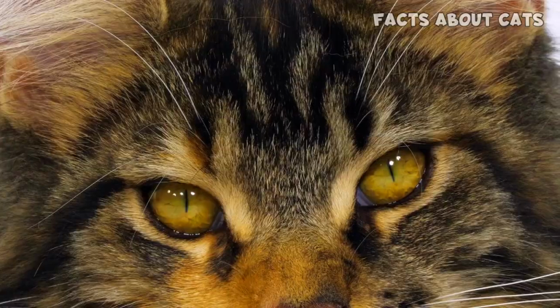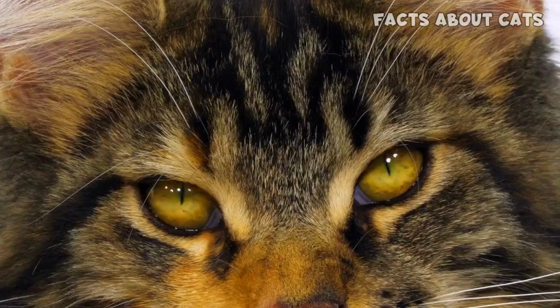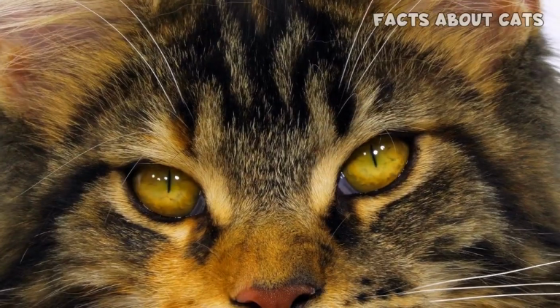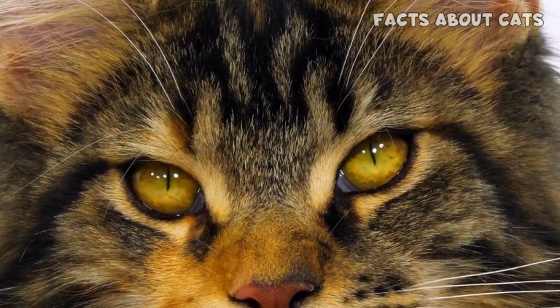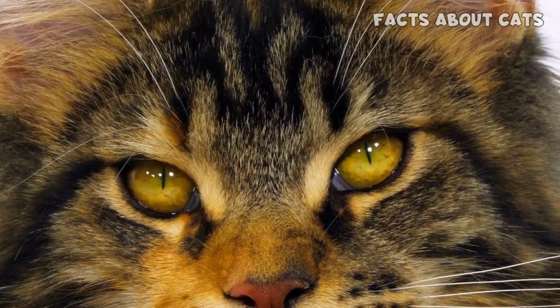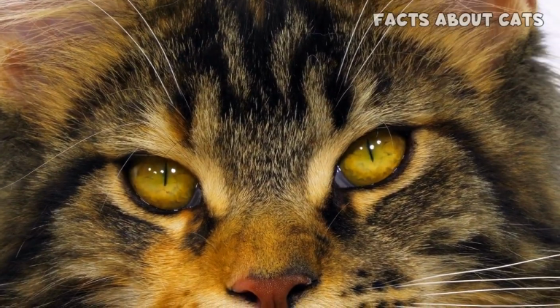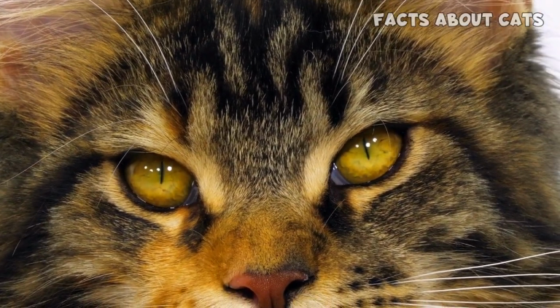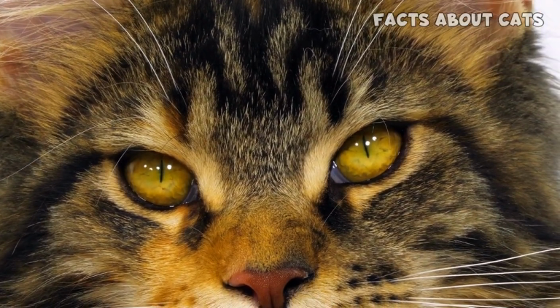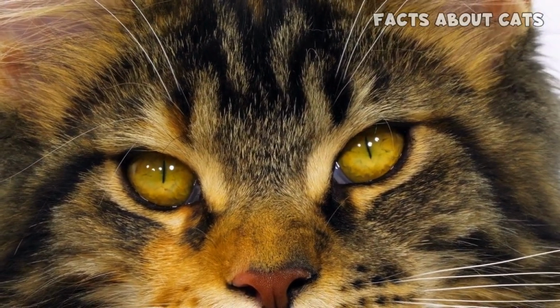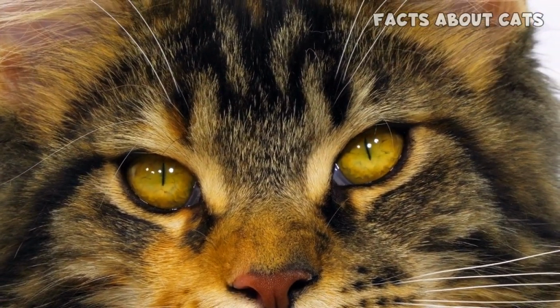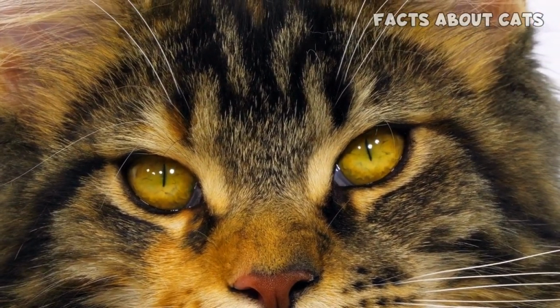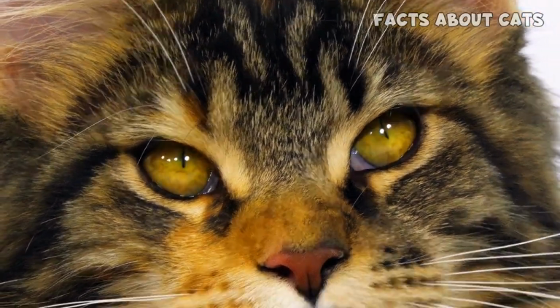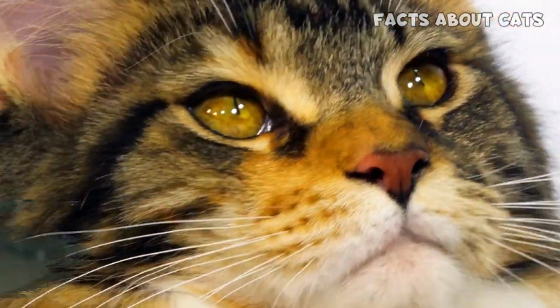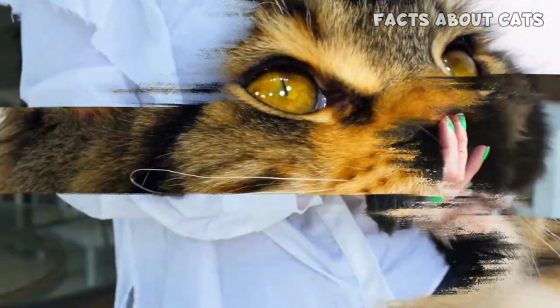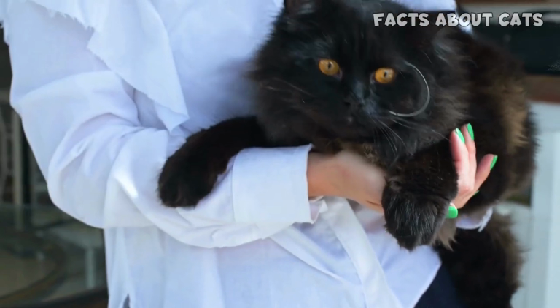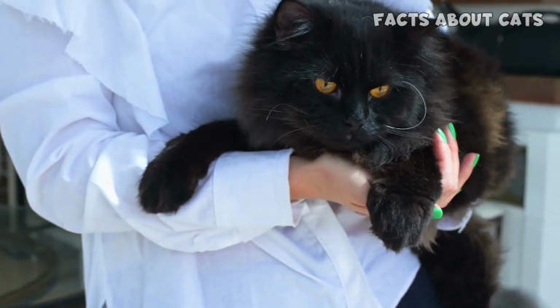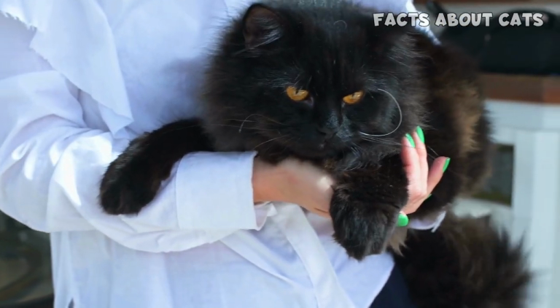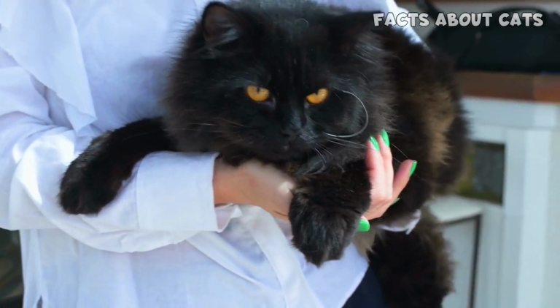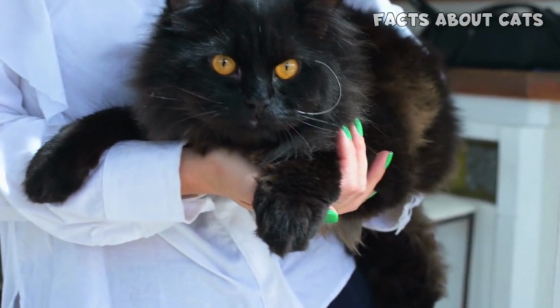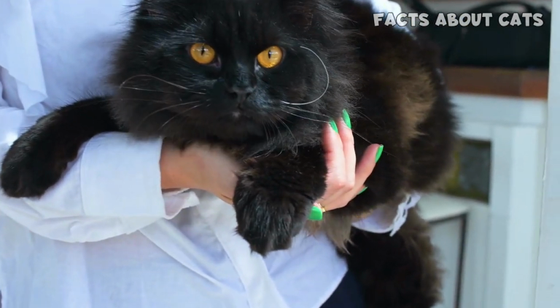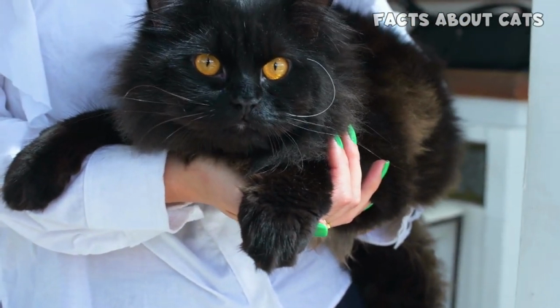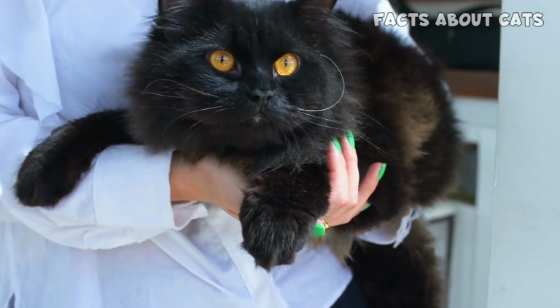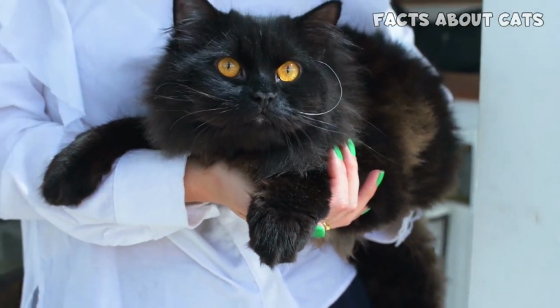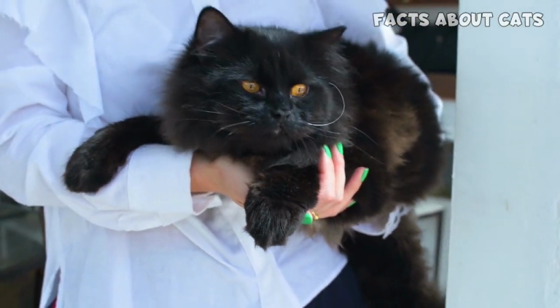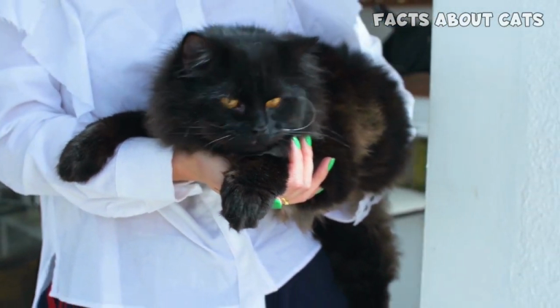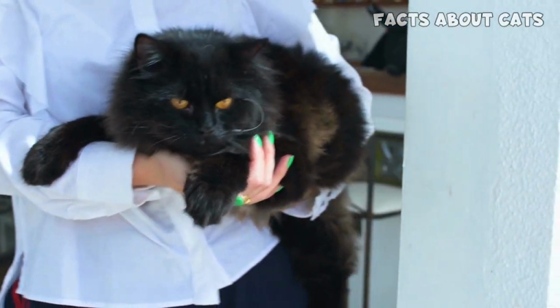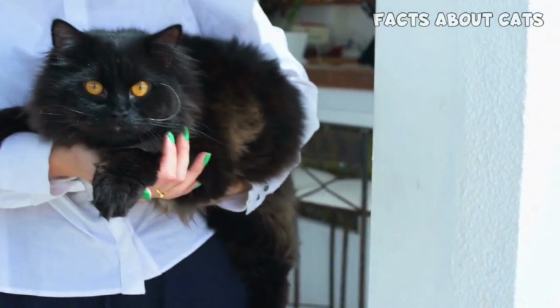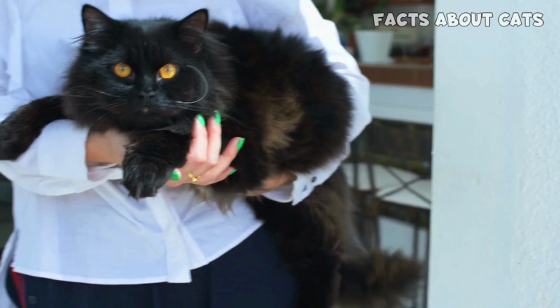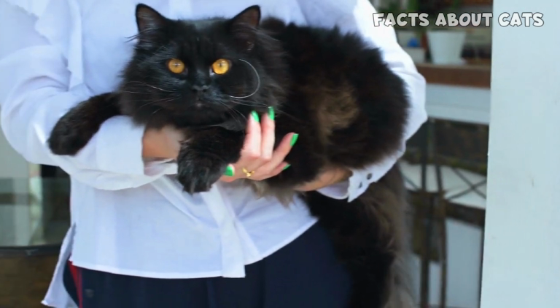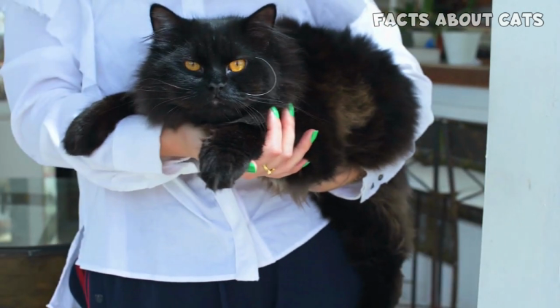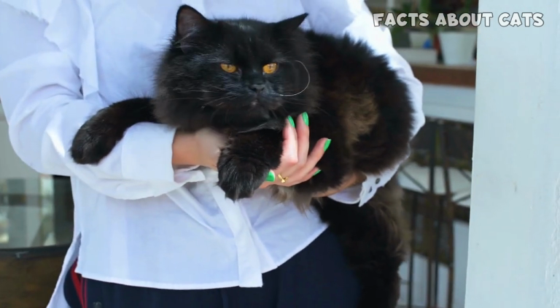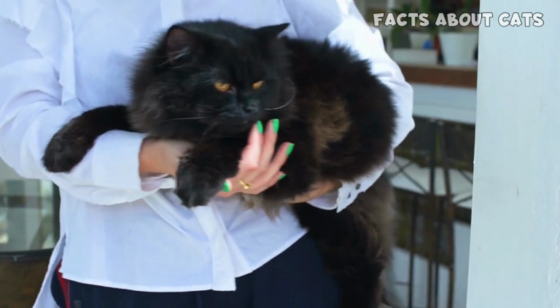If you're still undecided or simply eager to learn more about other fascinating cat breeds, we invite you to check out our next video: Maine Coon Cat versus Norwegian Forest Cat — How to Identify Them? See you there!